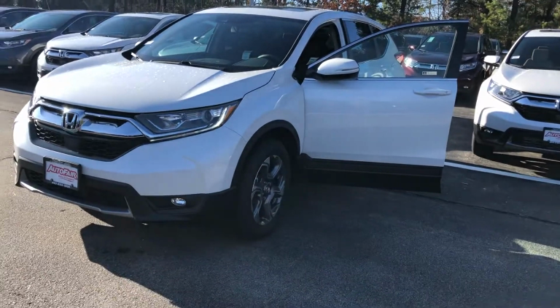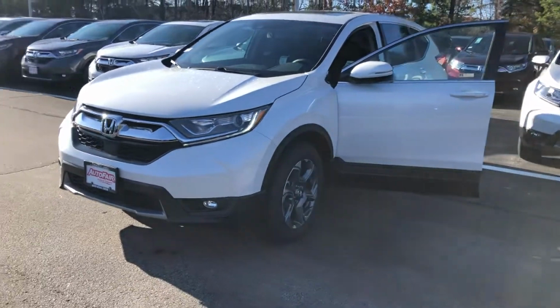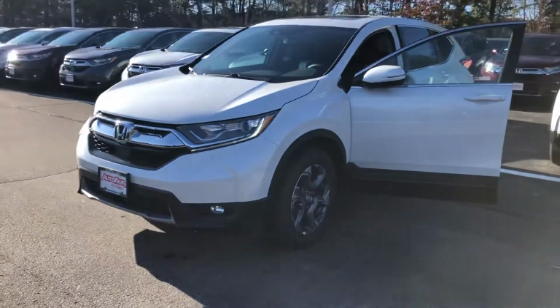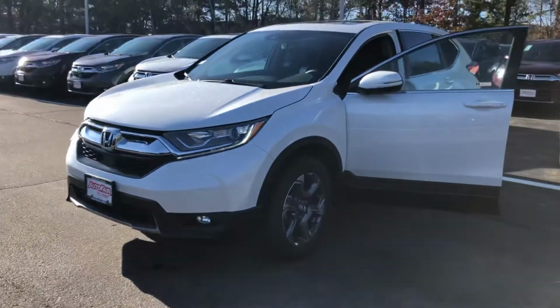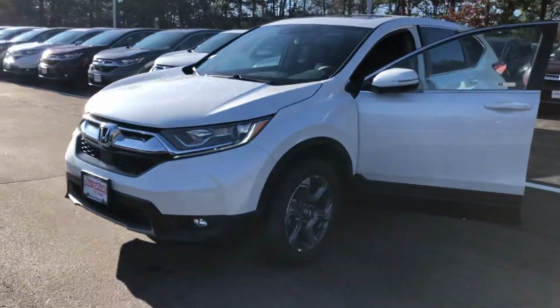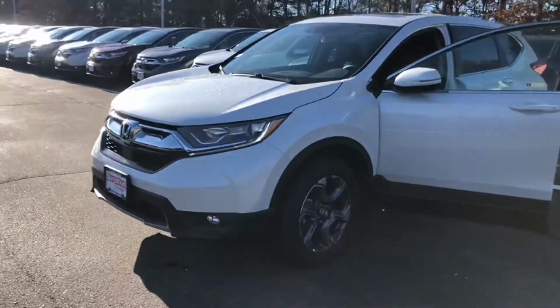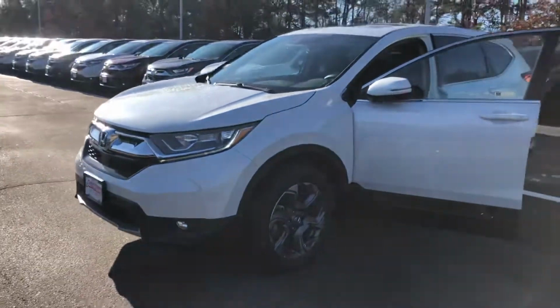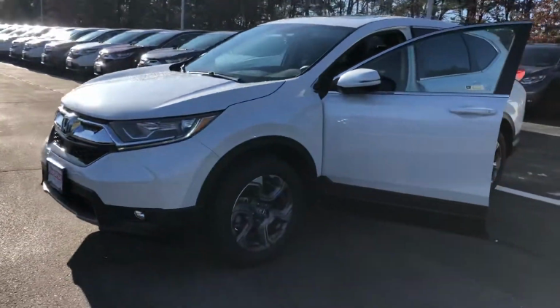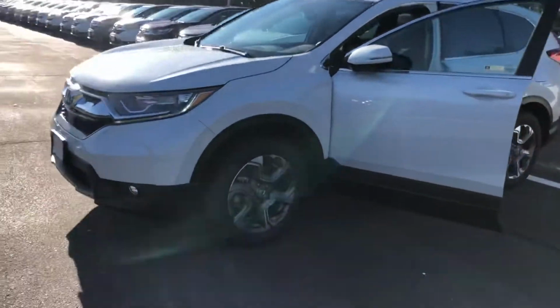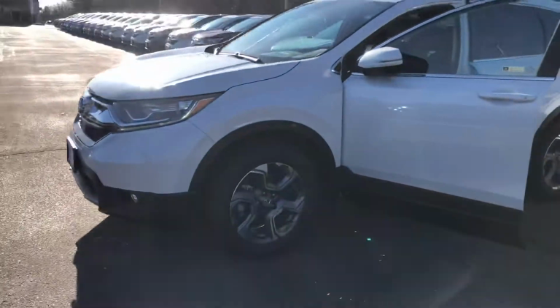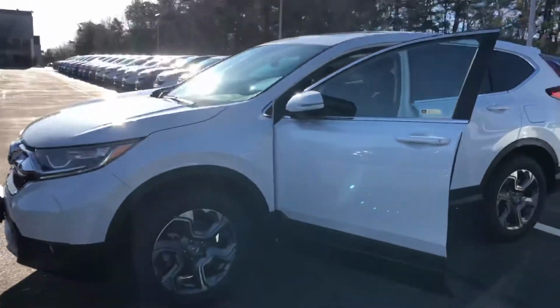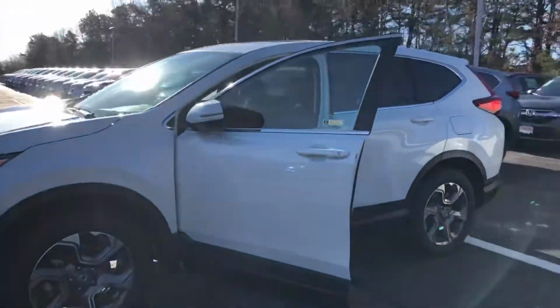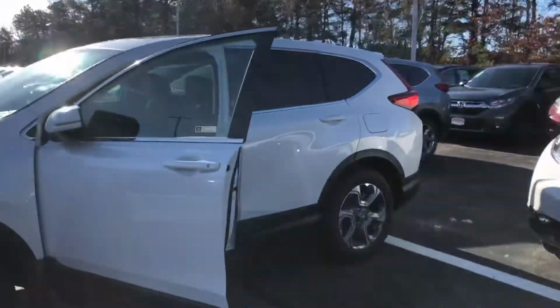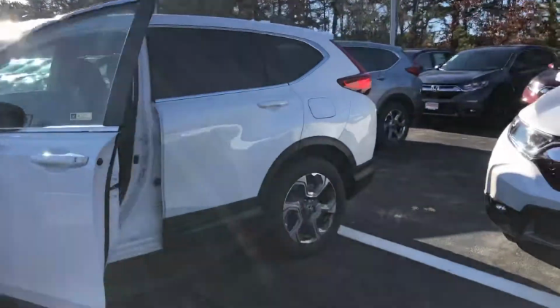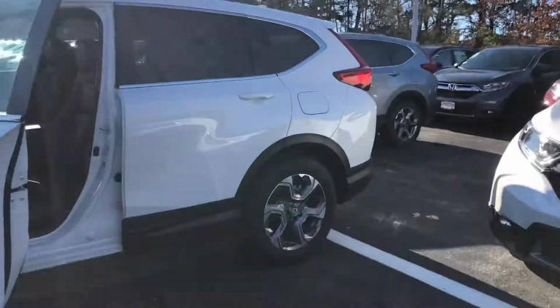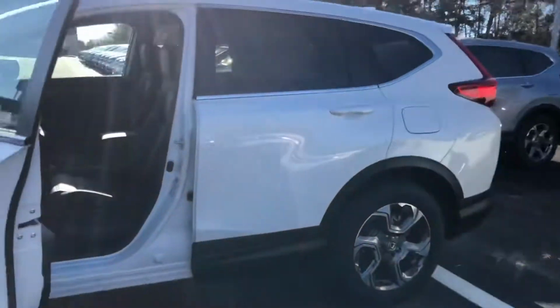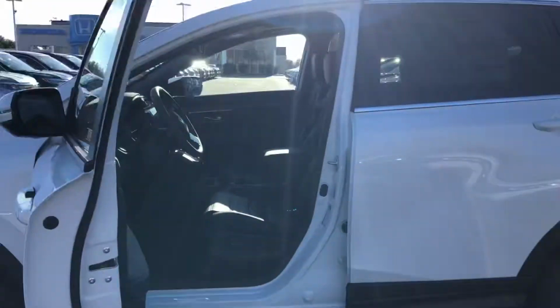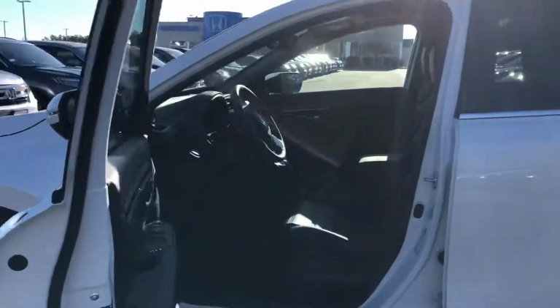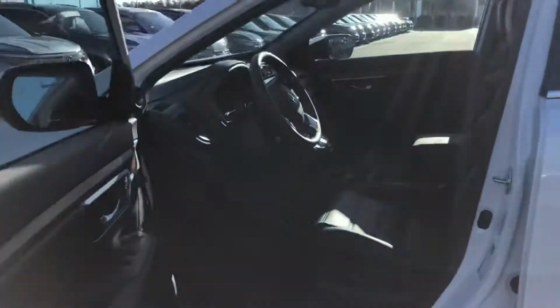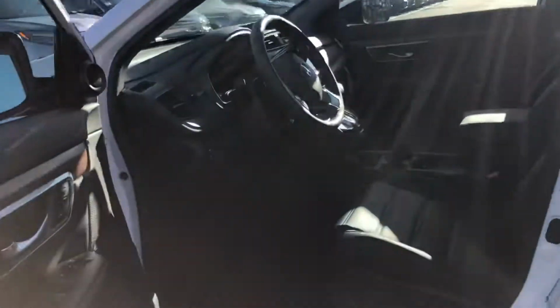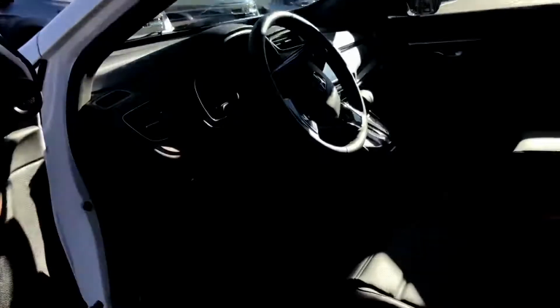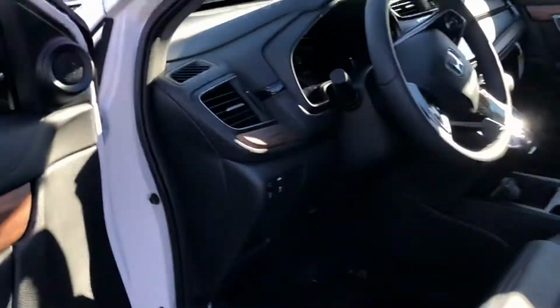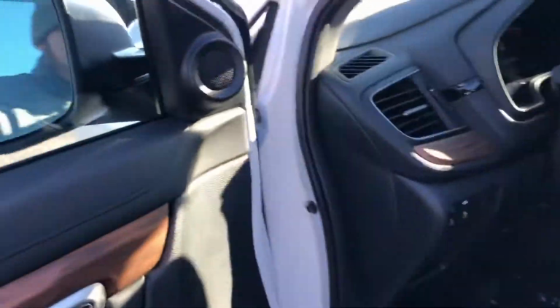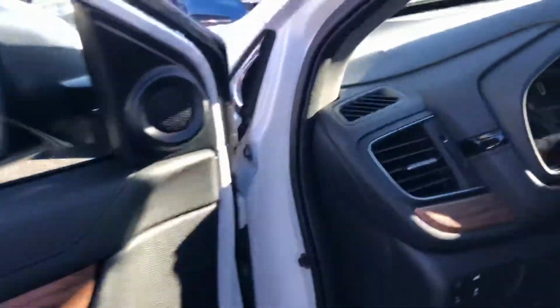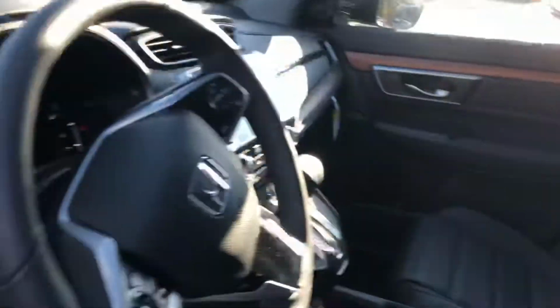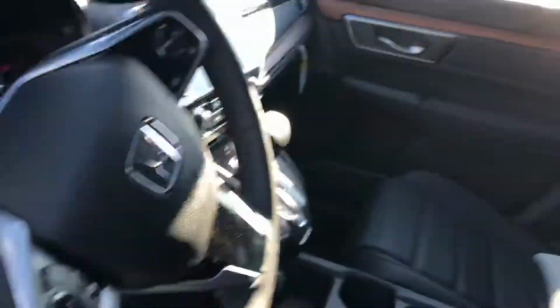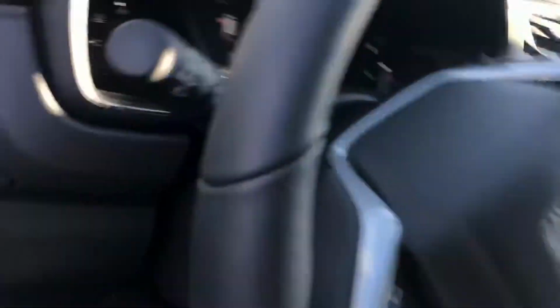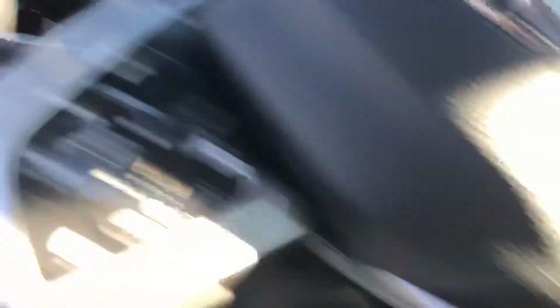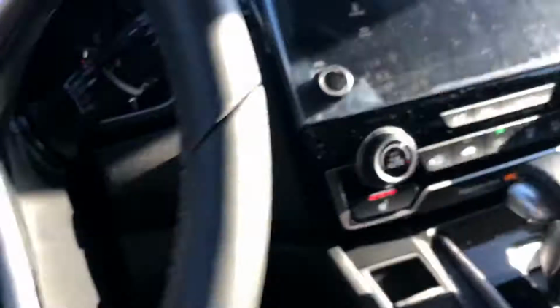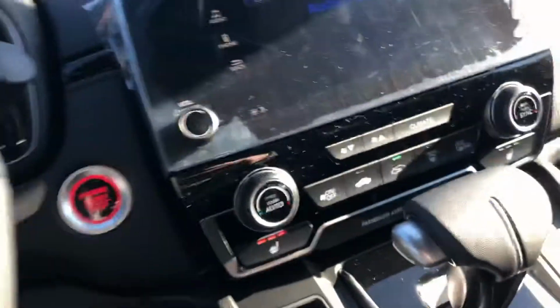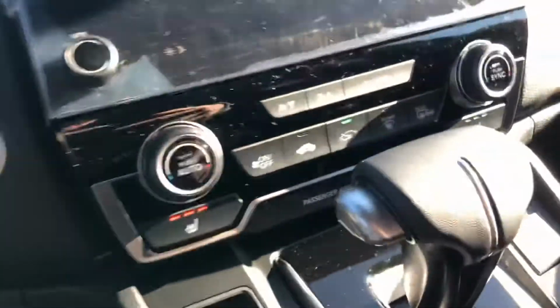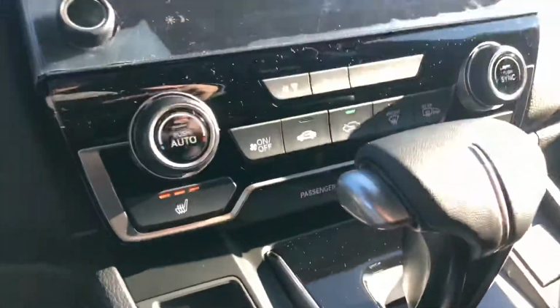Hey Dave, this is Keith from AutoFair Honda. Just wanted to give you a brief walk around the beautiful 2019 CR-V that you inquired about. Let's go over some features with you really quick.